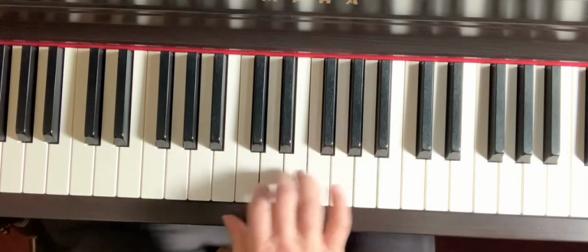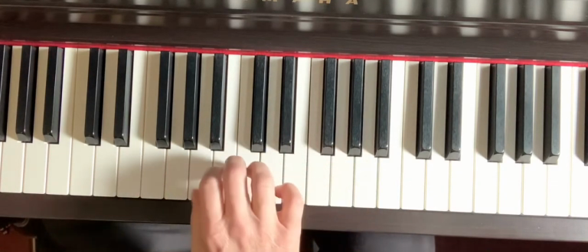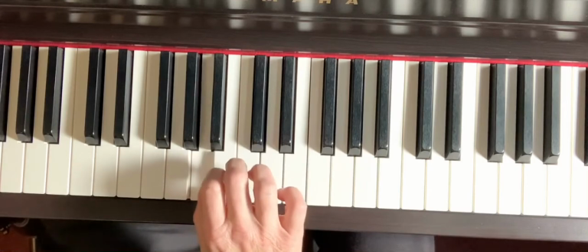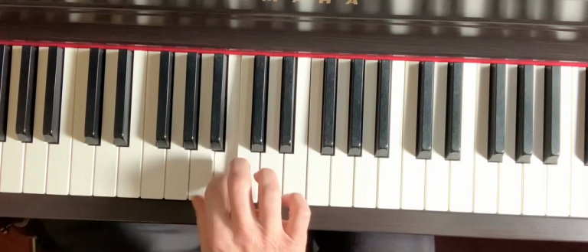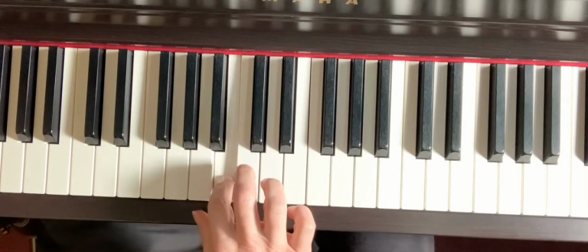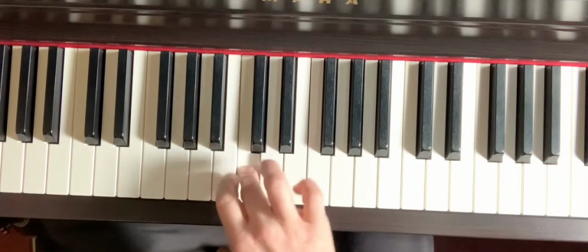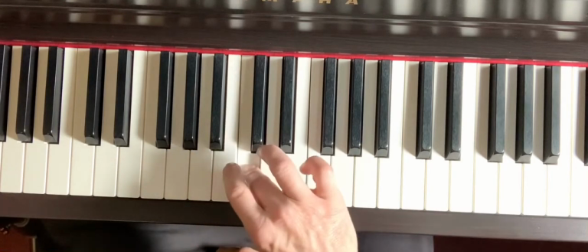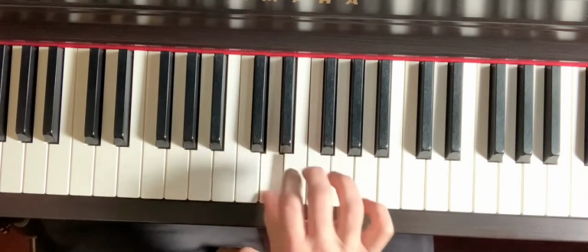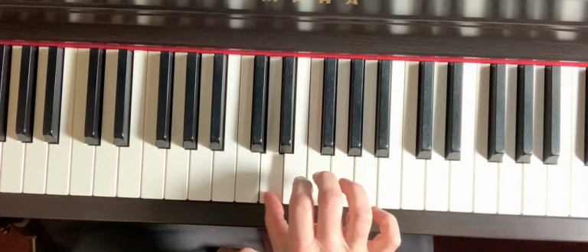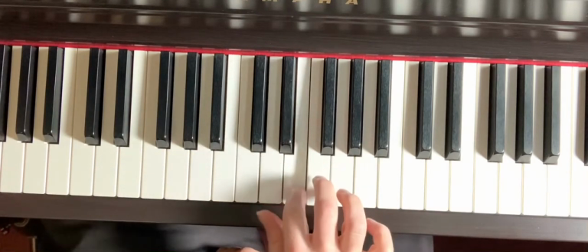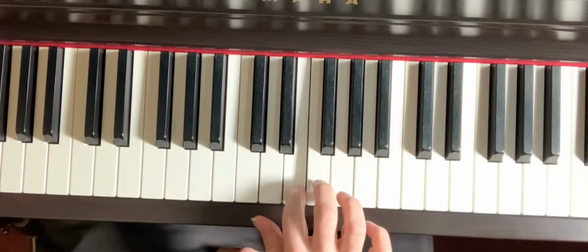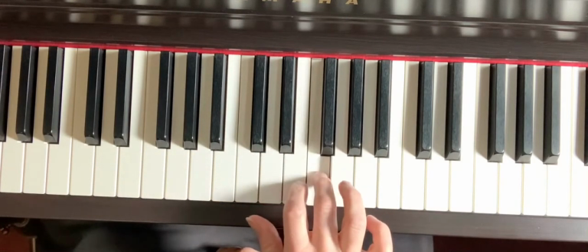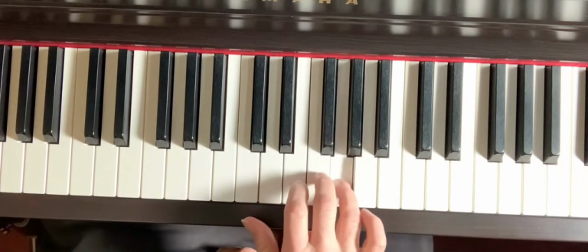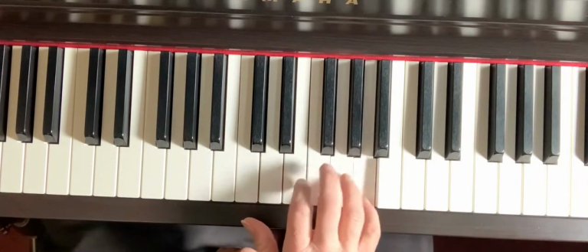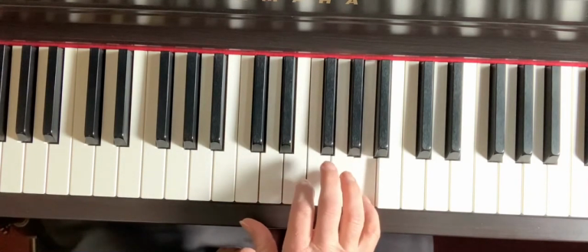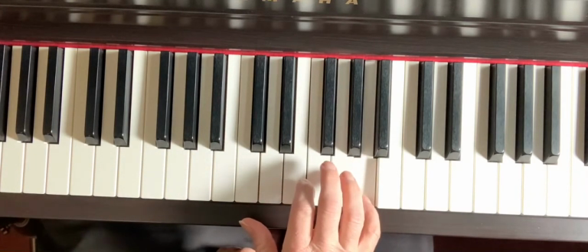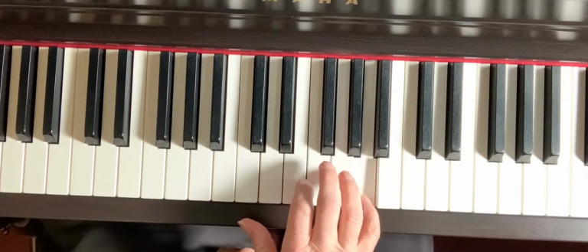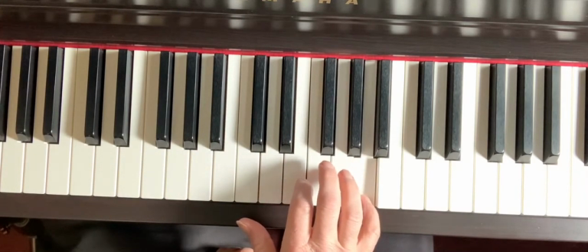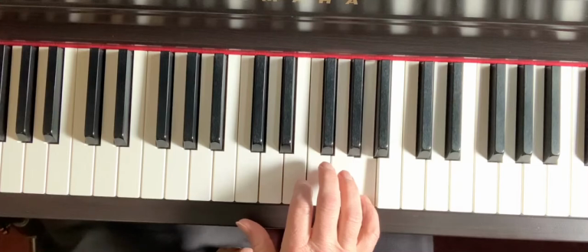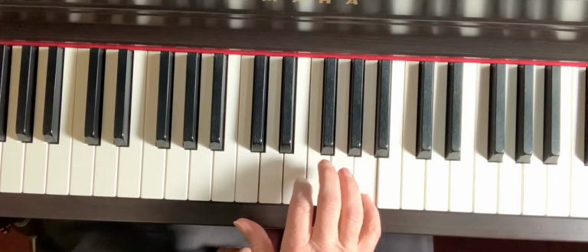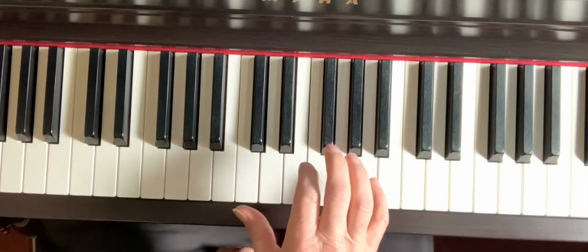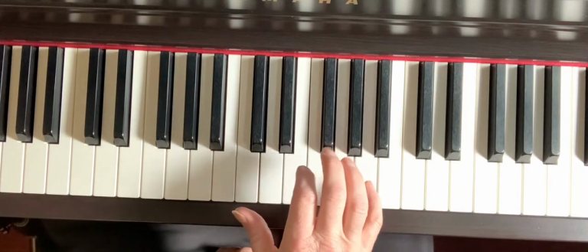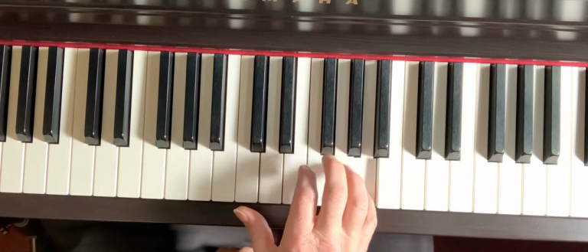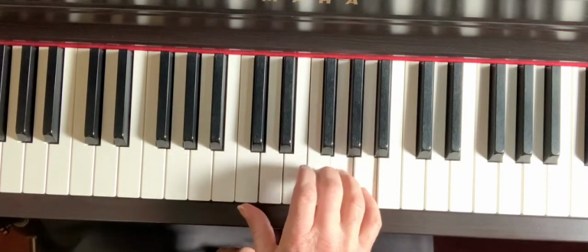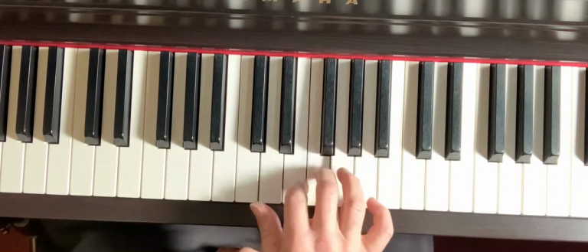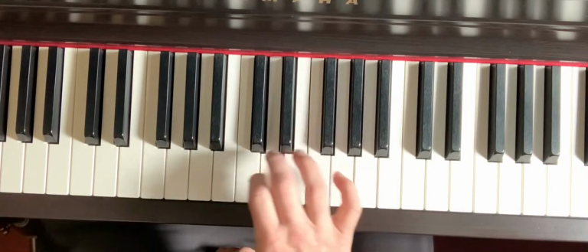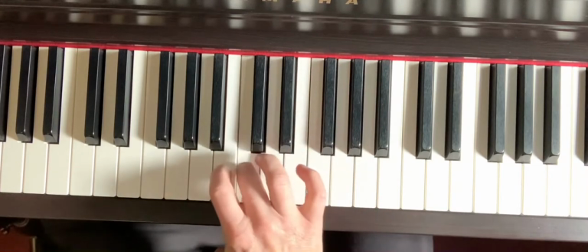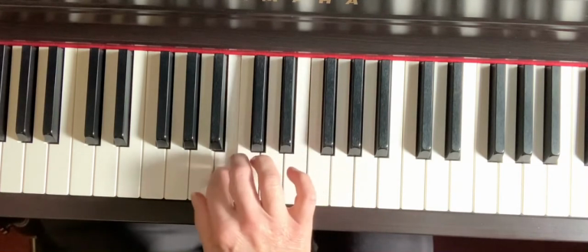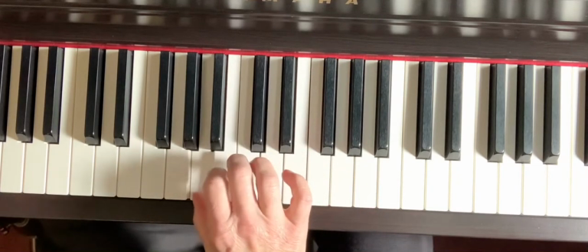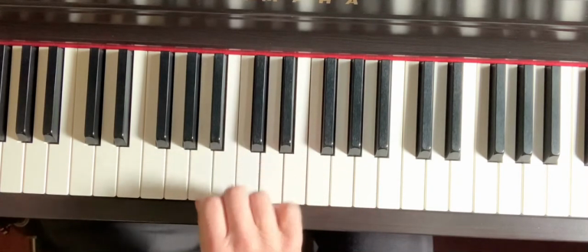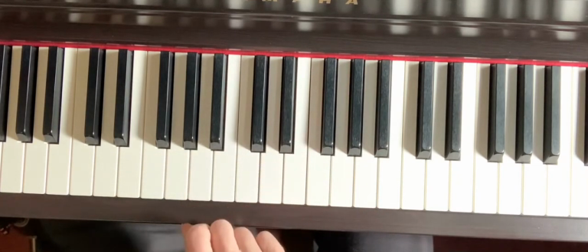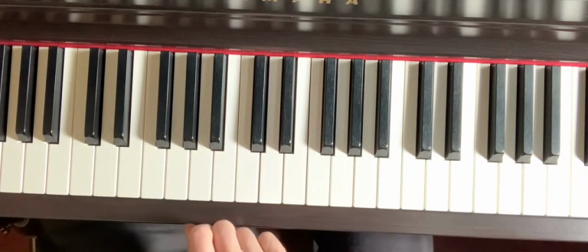1, 2, 3, 1, 2, 3, 4, 5. You may also play it descending. If you put it all together.